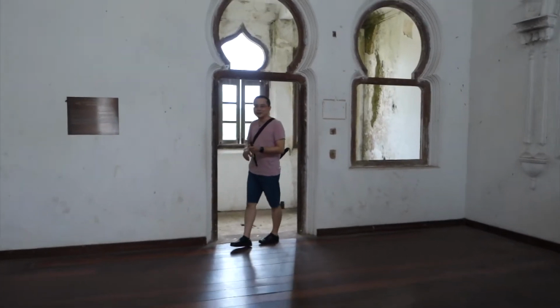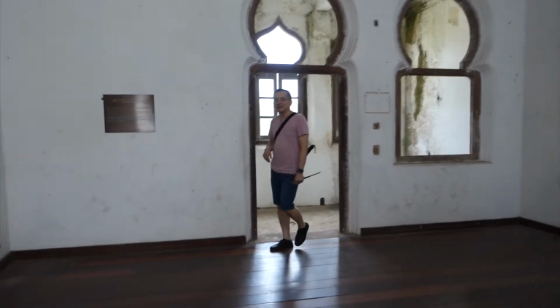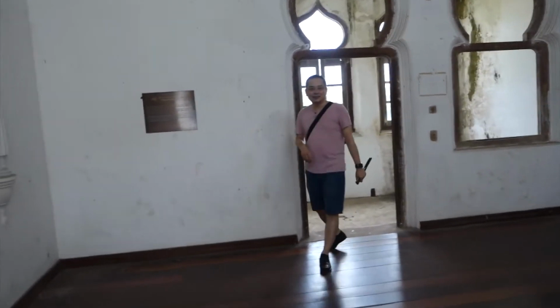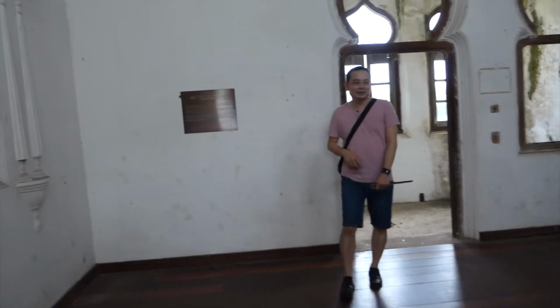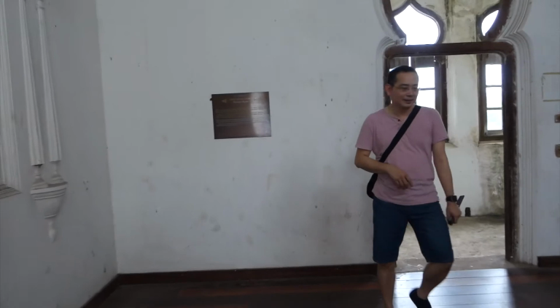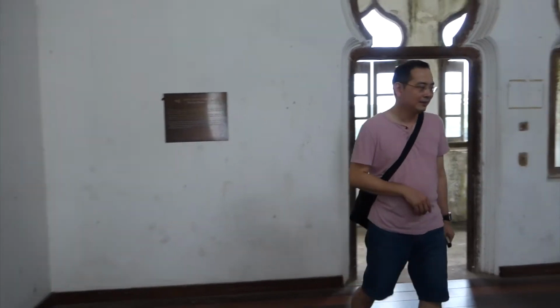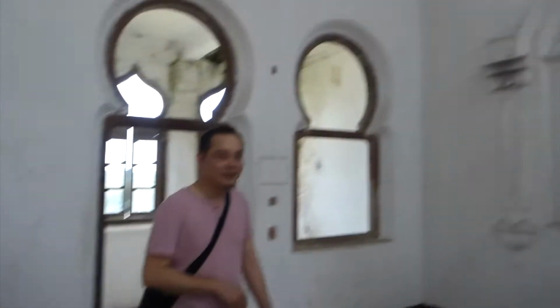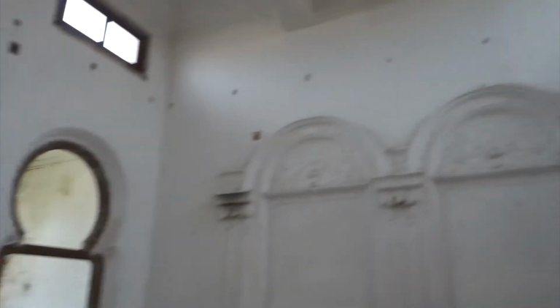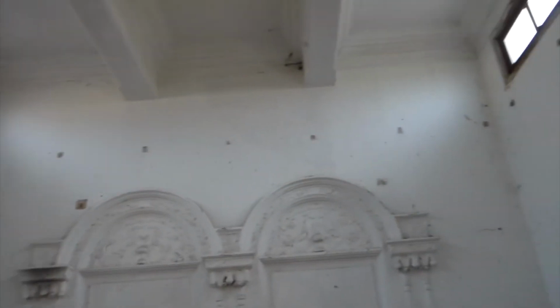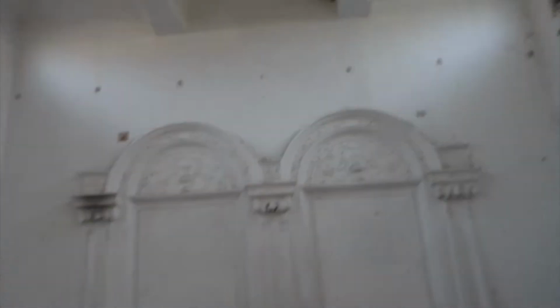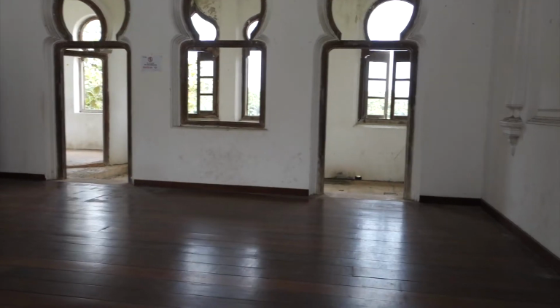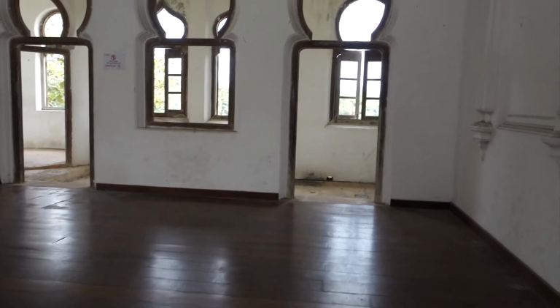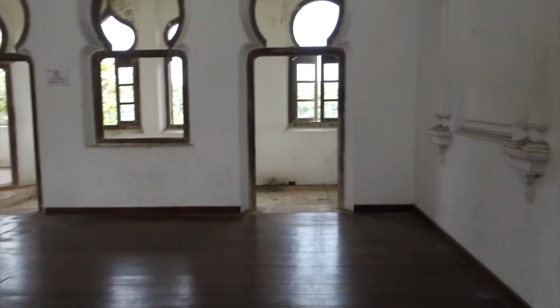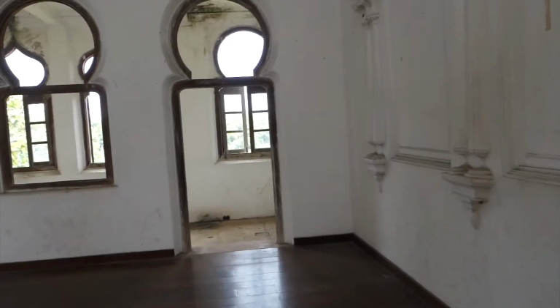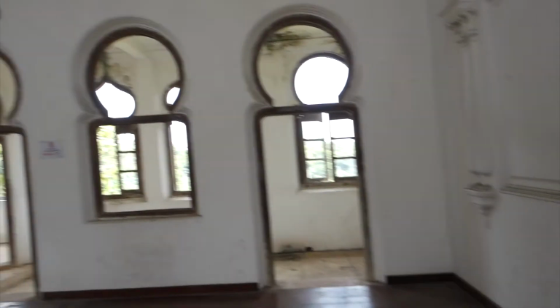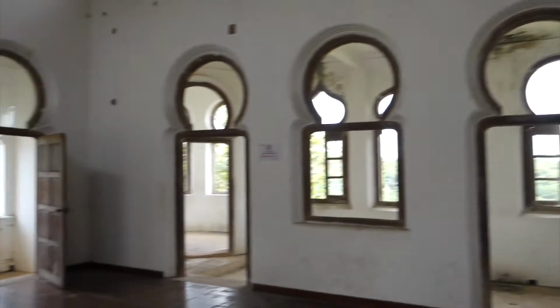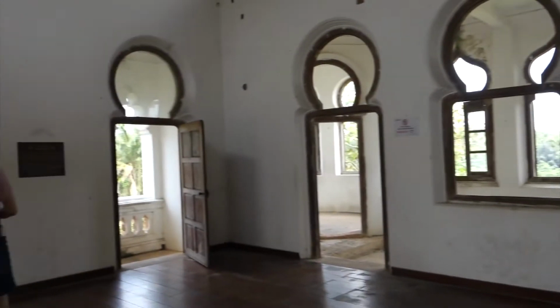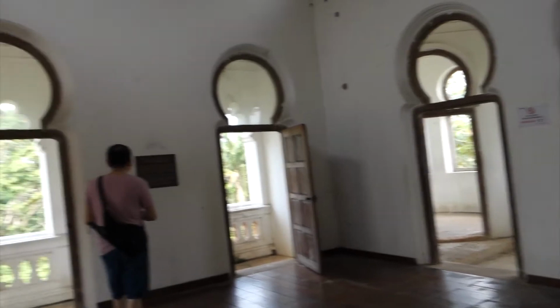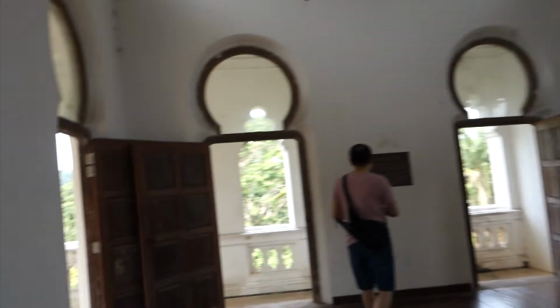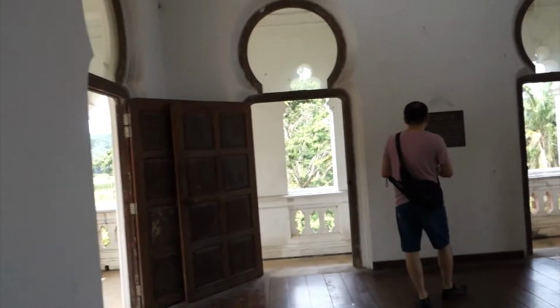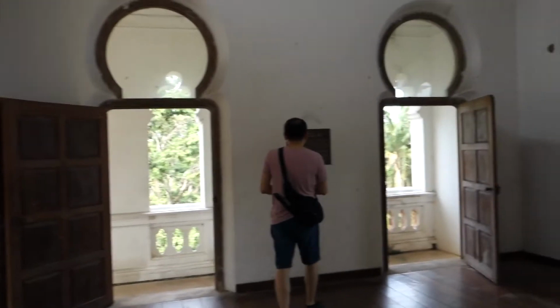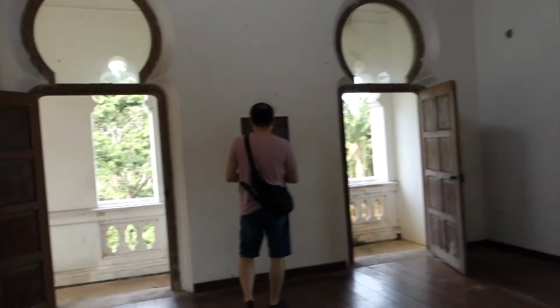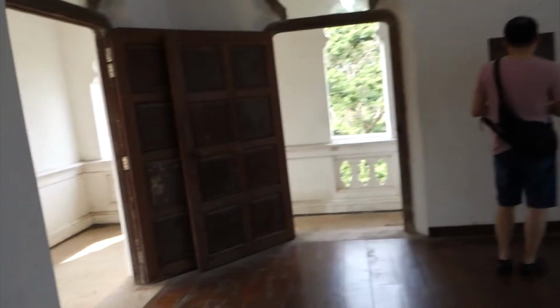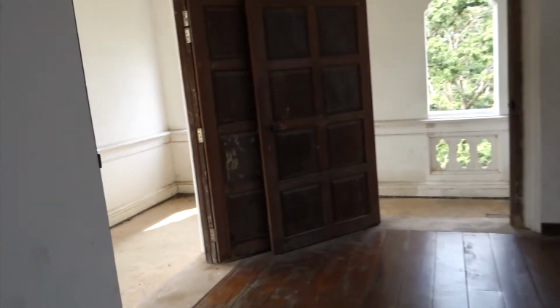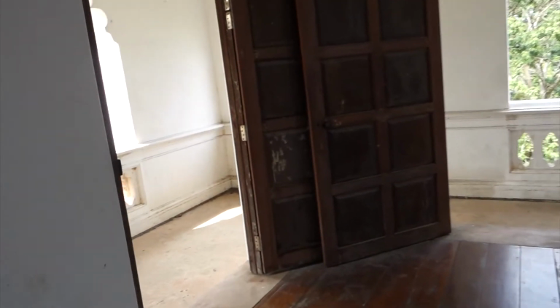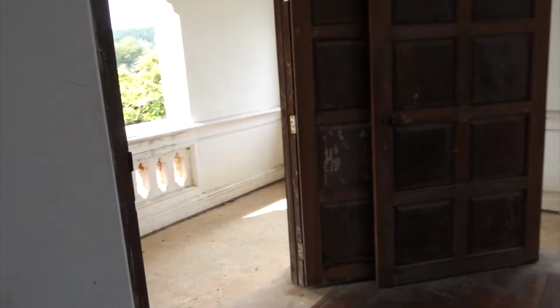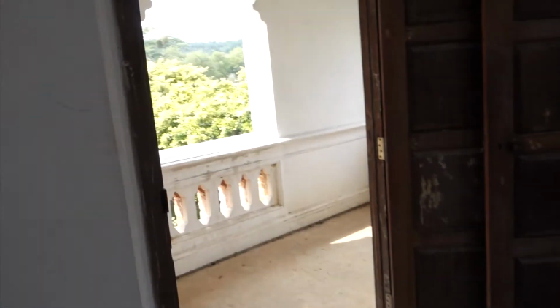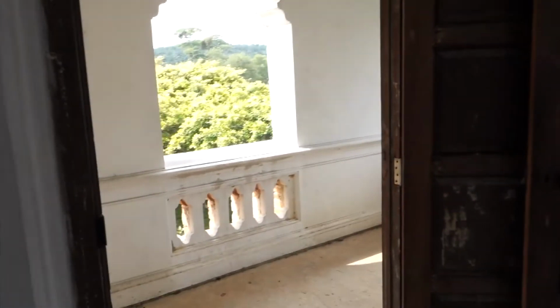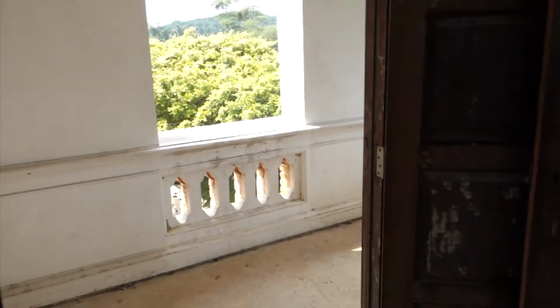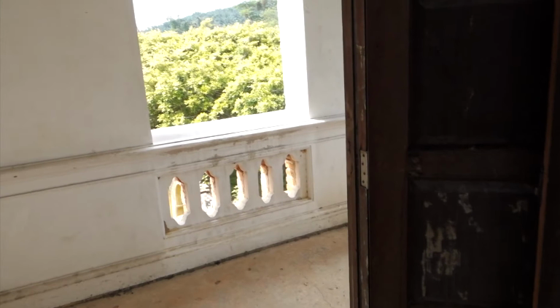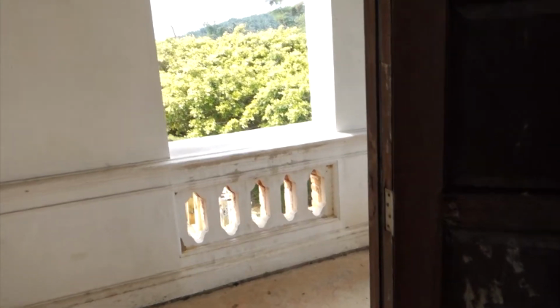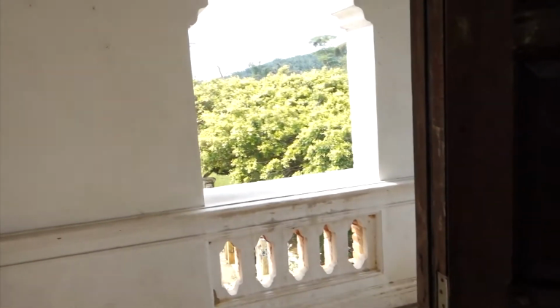This is Anthony's room — Anthony, the son. This here is the master bedroom. It's so bright. This is nice. You can see like so much view.